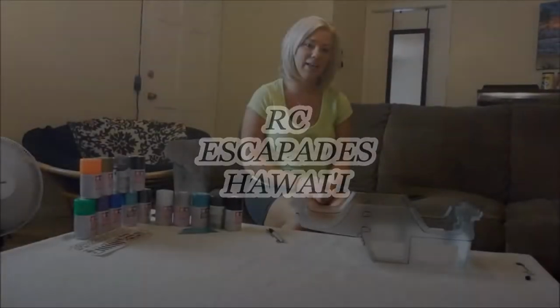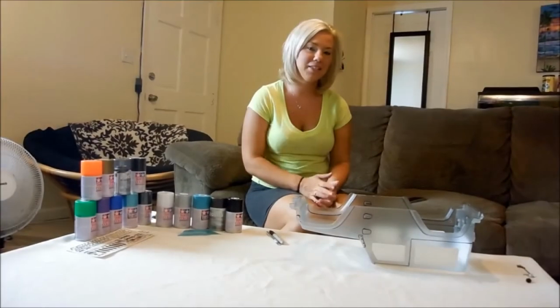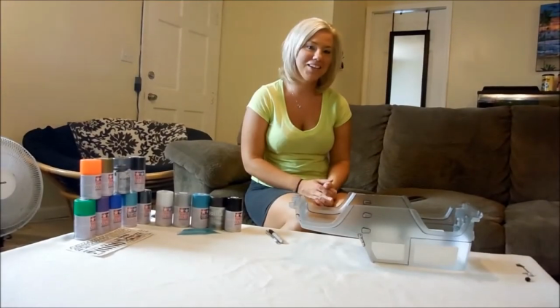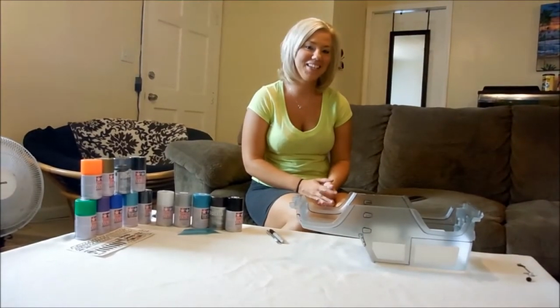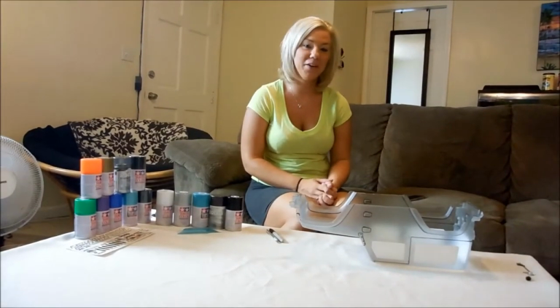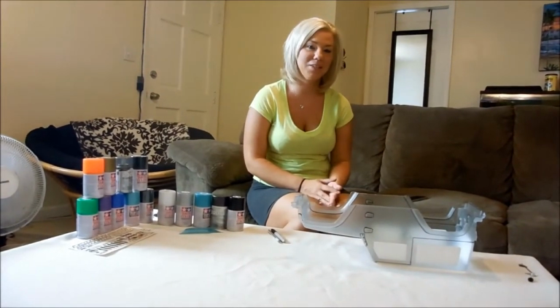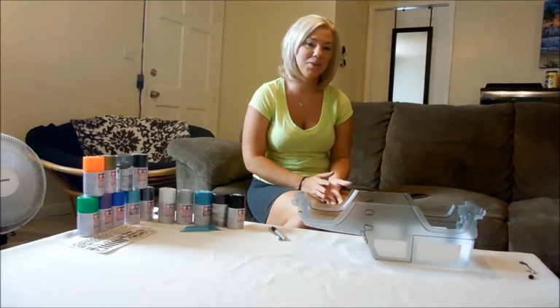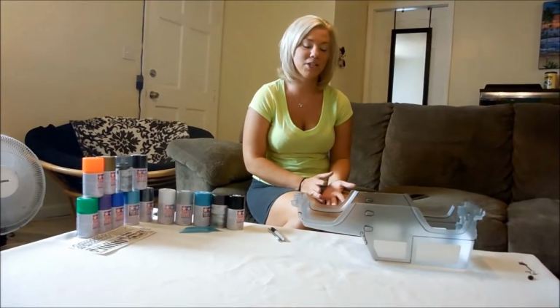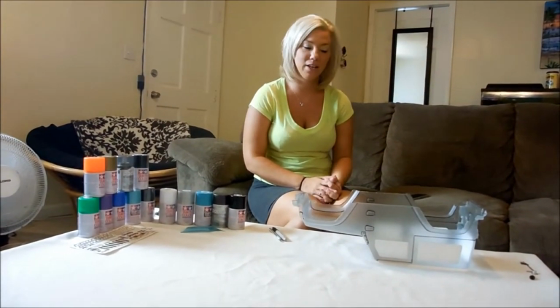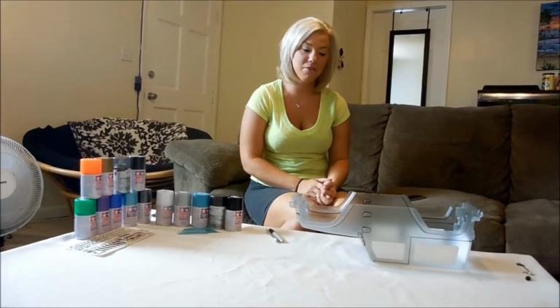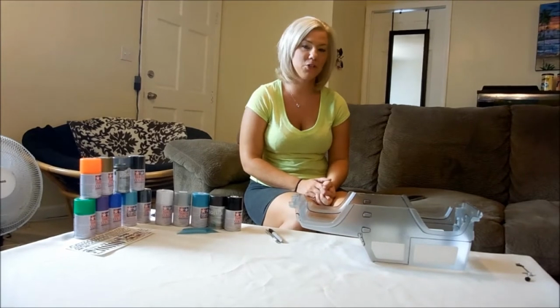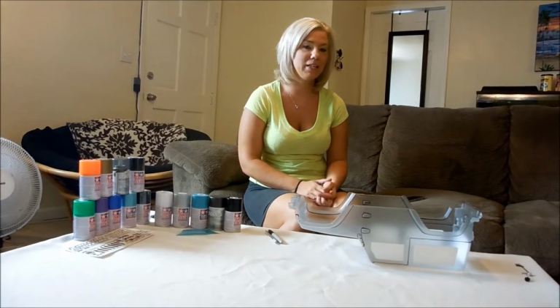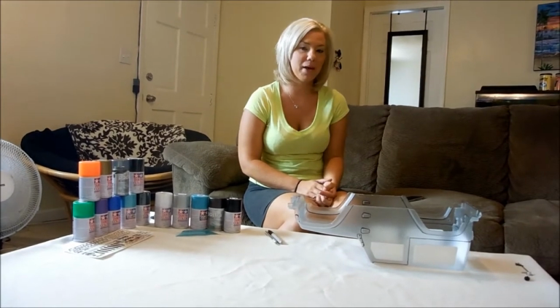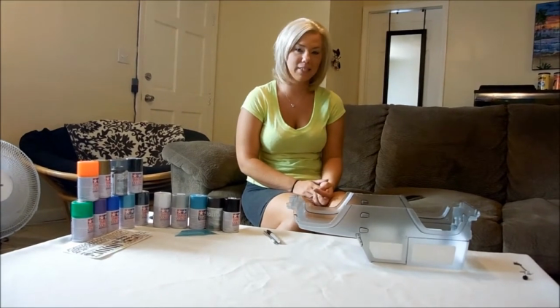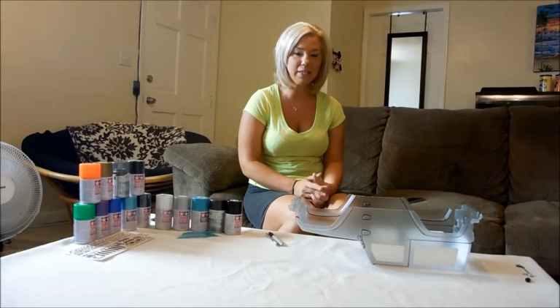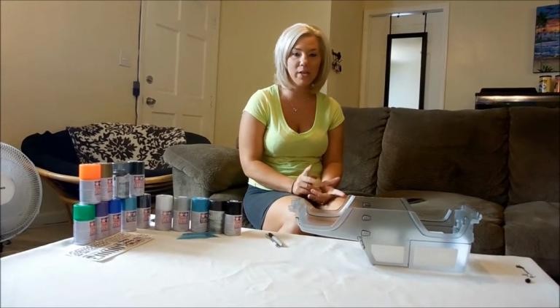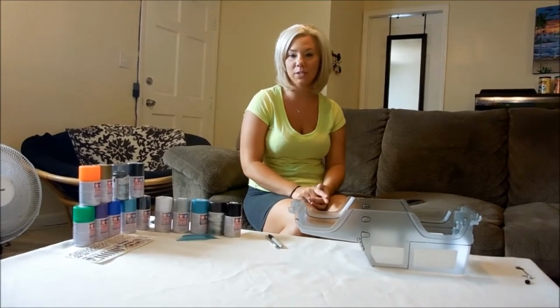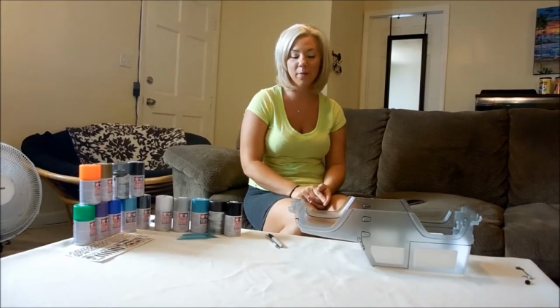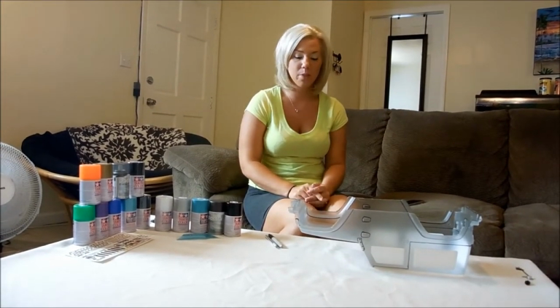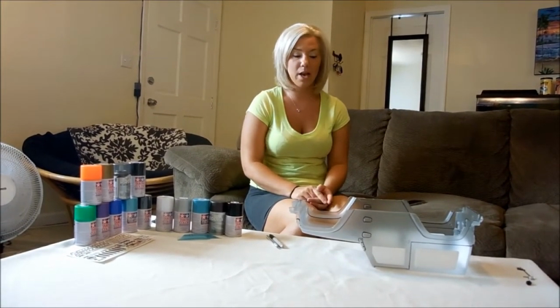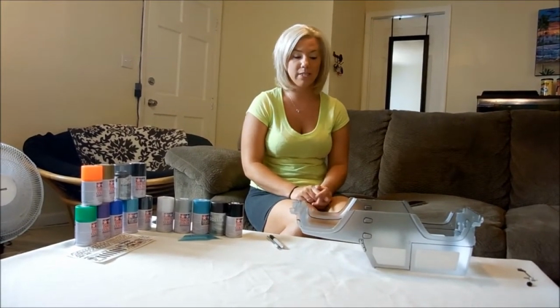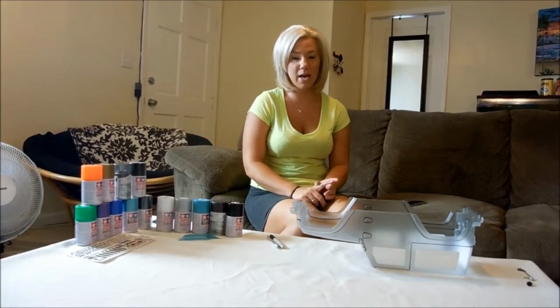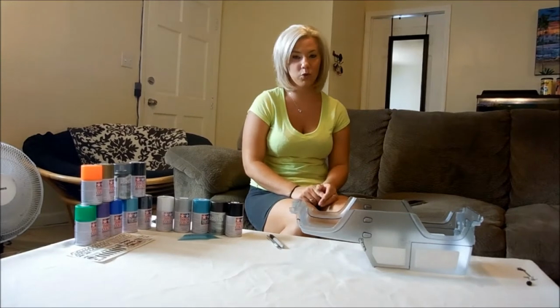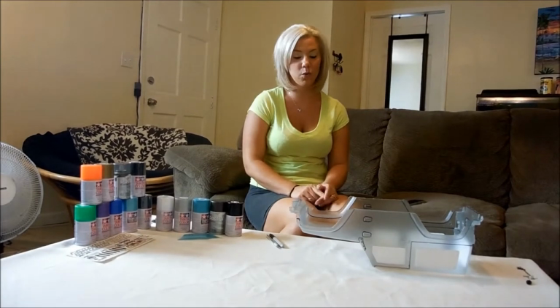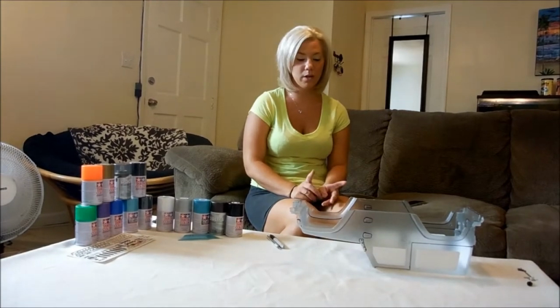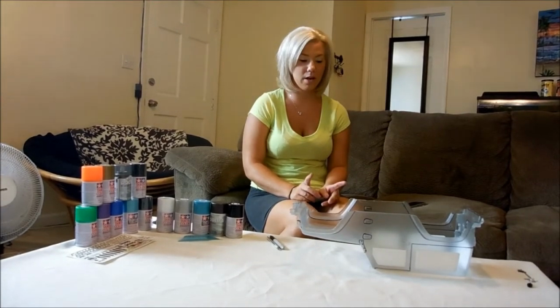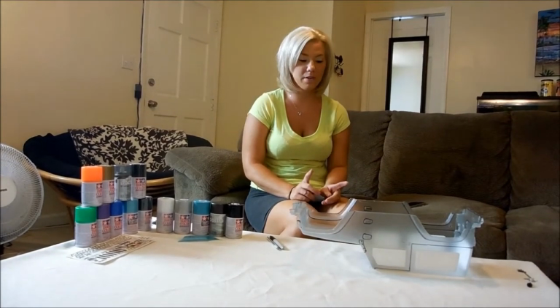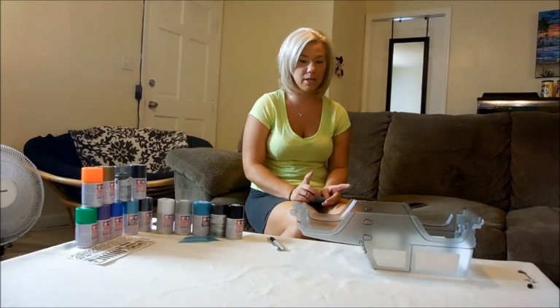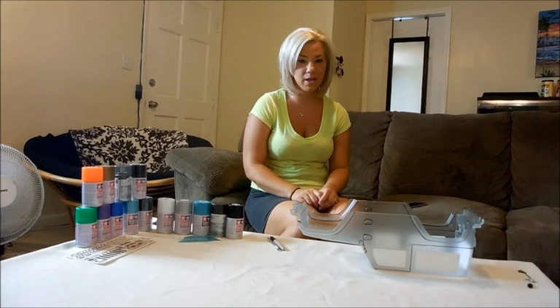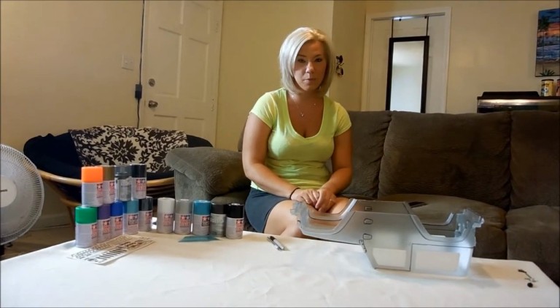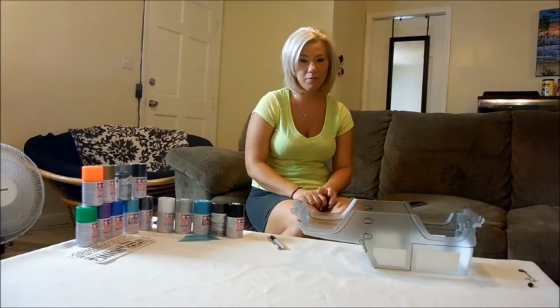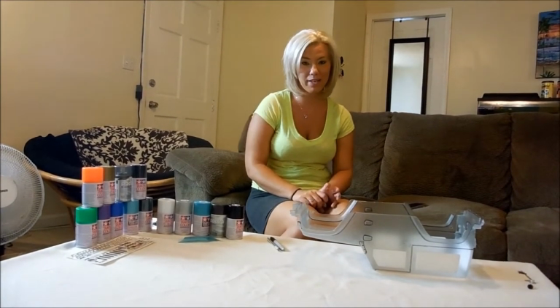Hey guys, it's Lady RC here, back to my Jeep project. I have finished doing my liquid masking tape — I did three coats of it. Now it's time to get everything cut and prepared for painting.